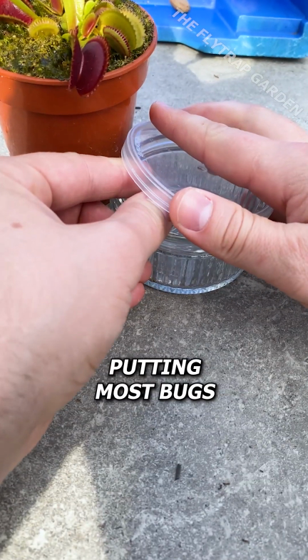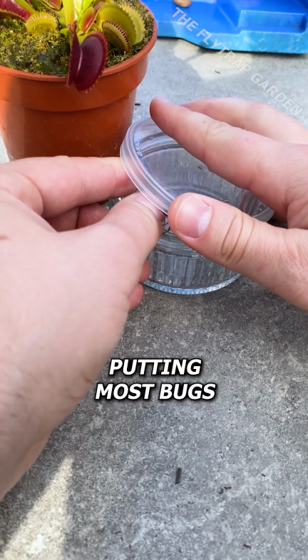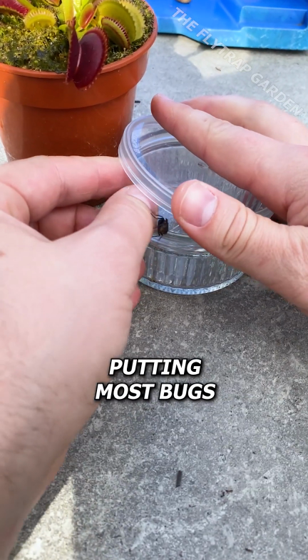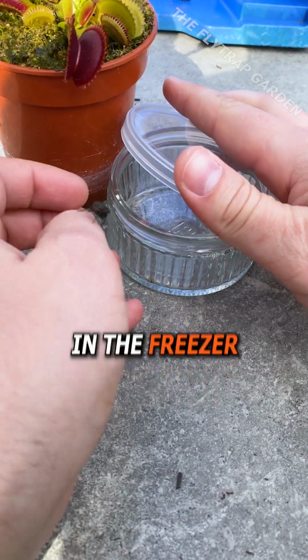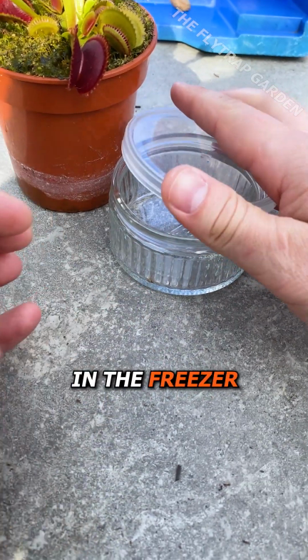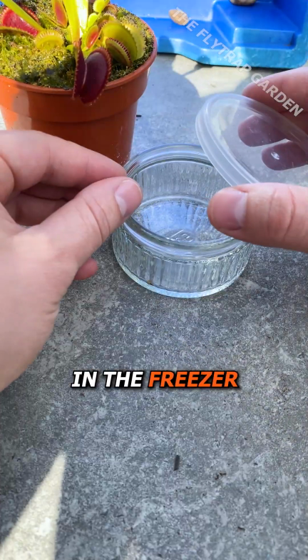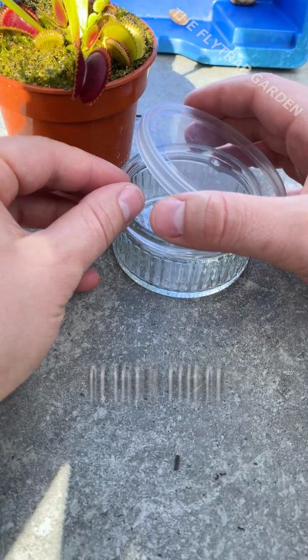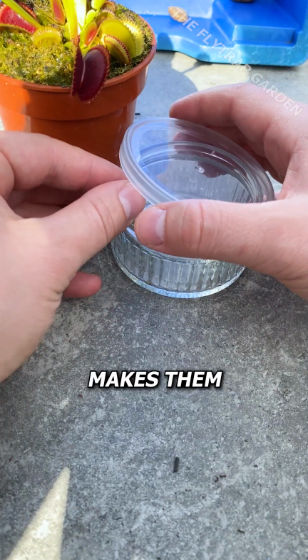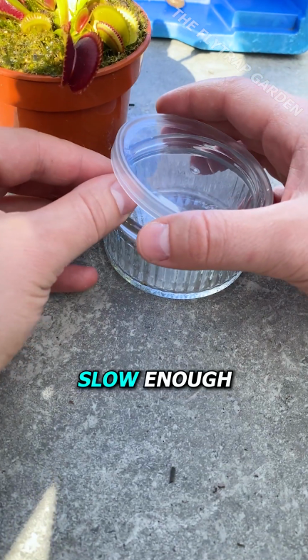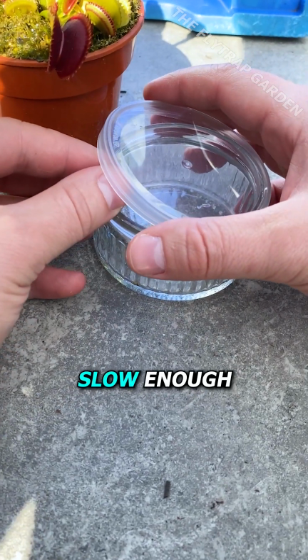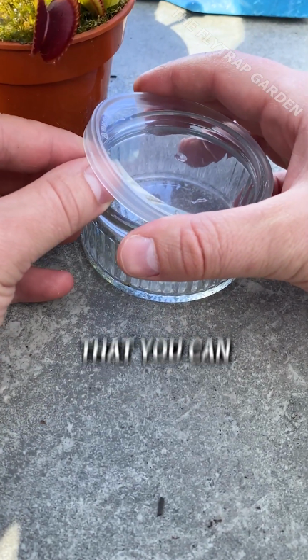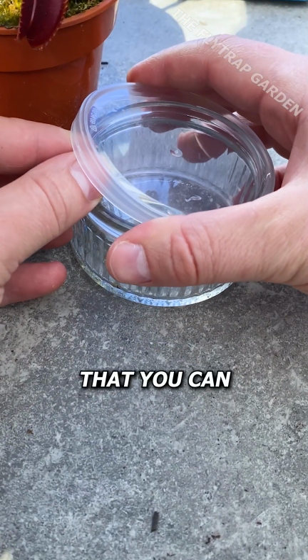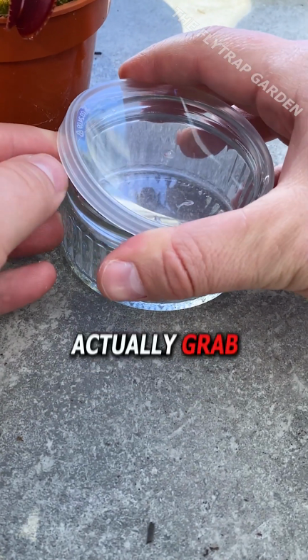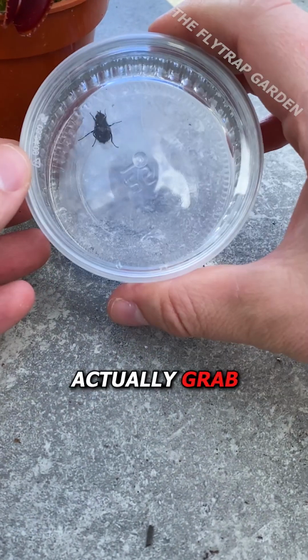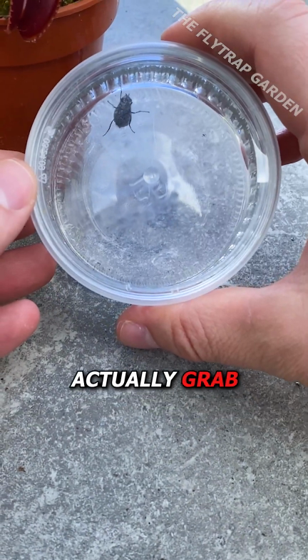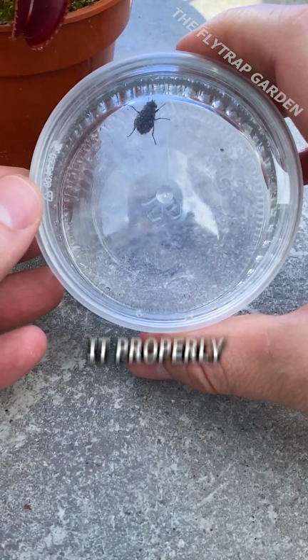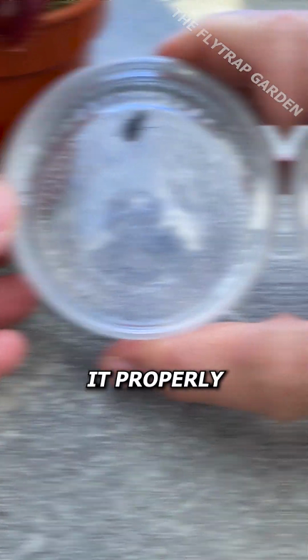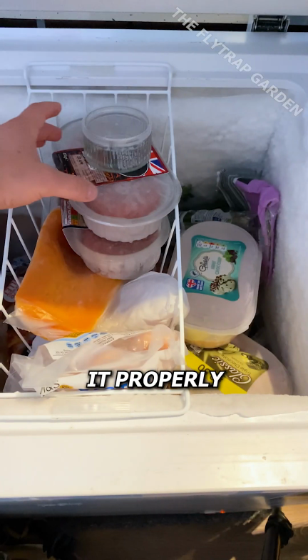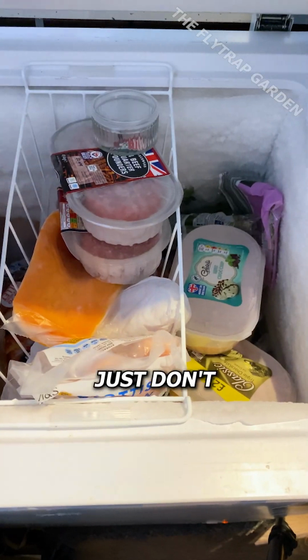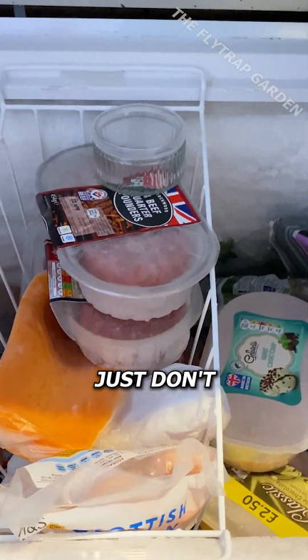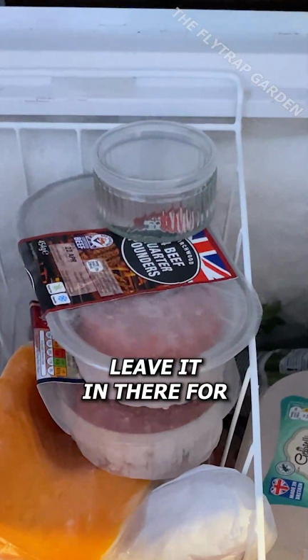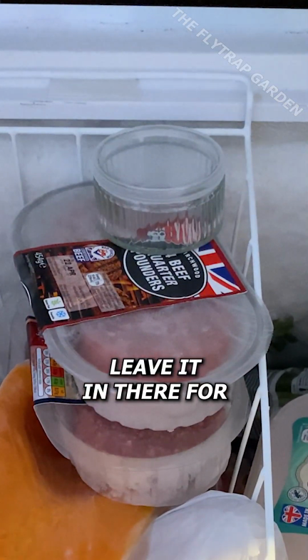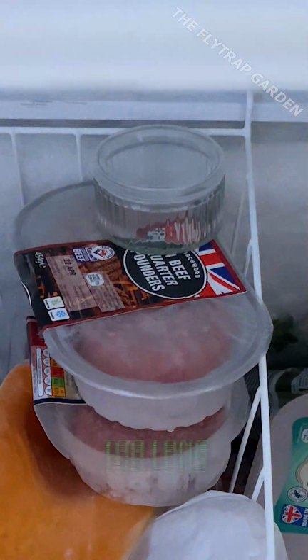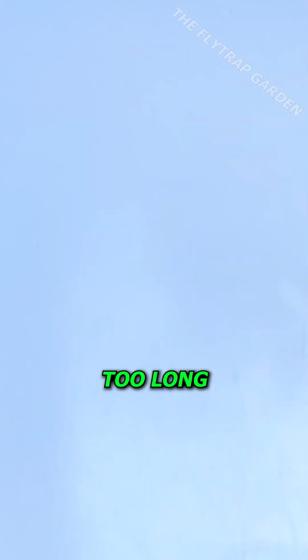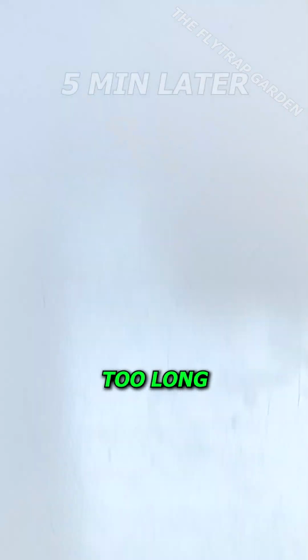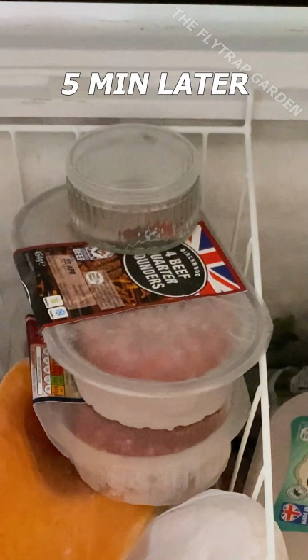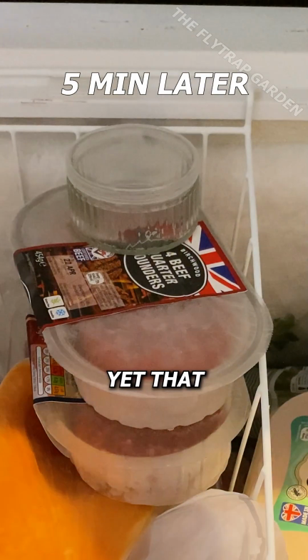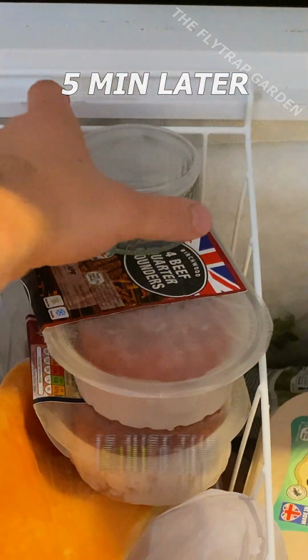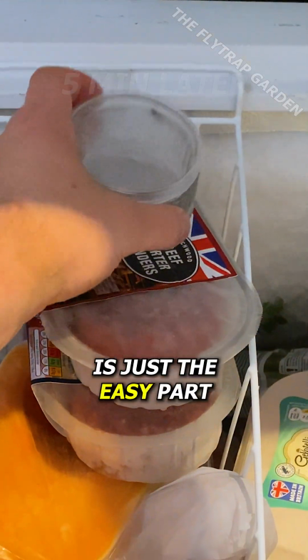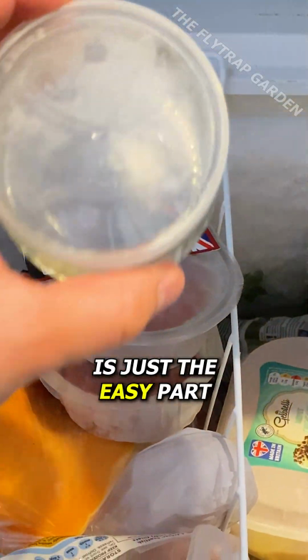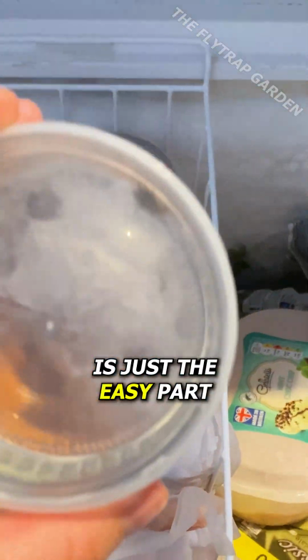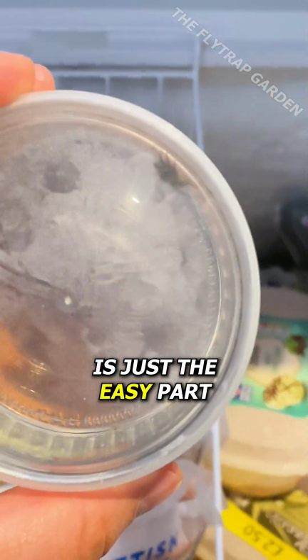Putting most bugs in the freezer makes them slow enough that you can actually grab it properly. Just don't leave it in there for too long. Yet that is just the easy part.